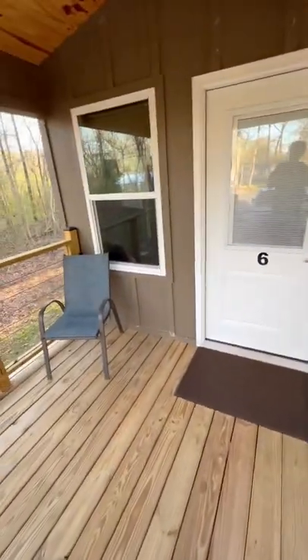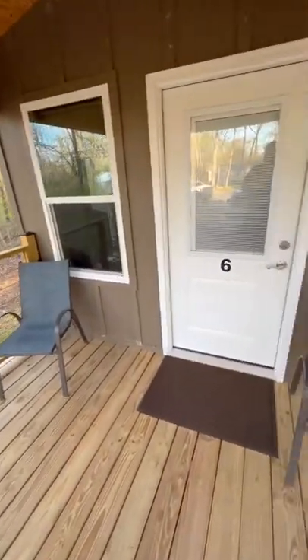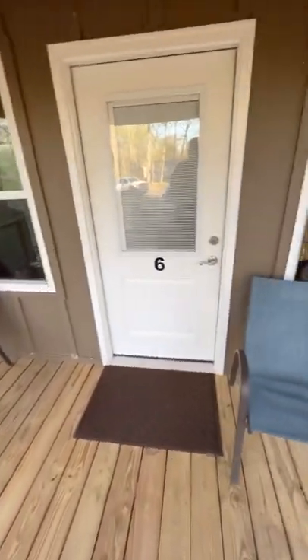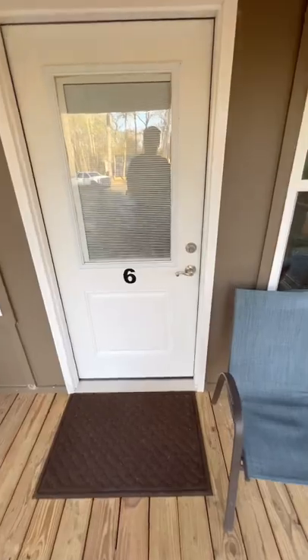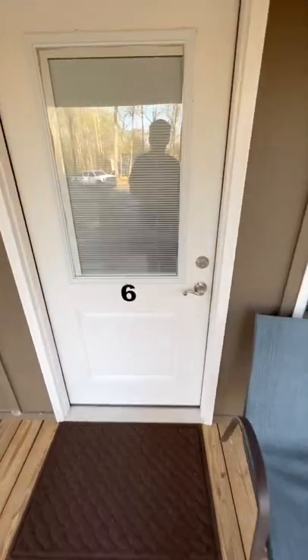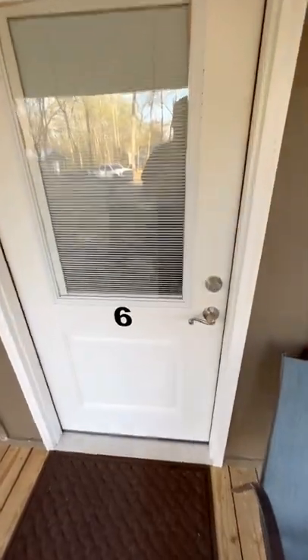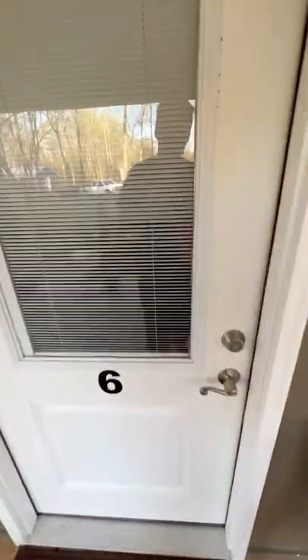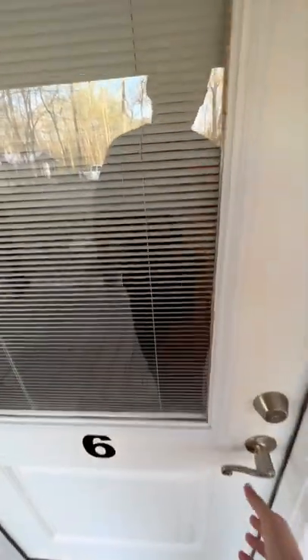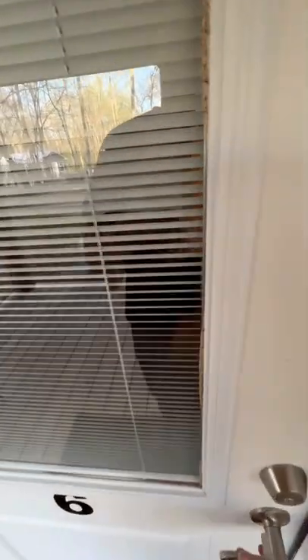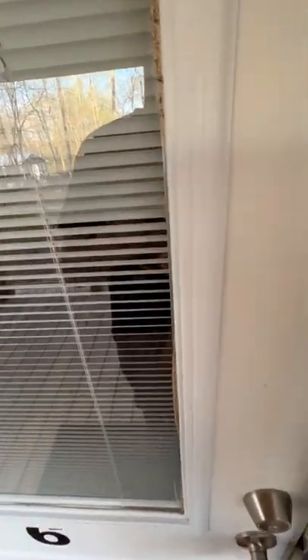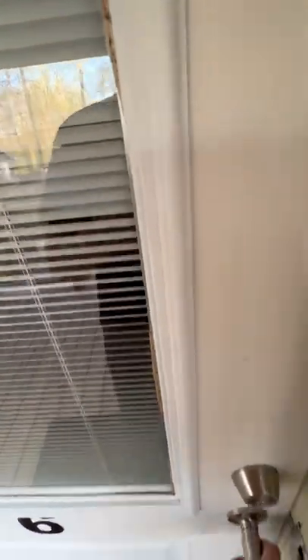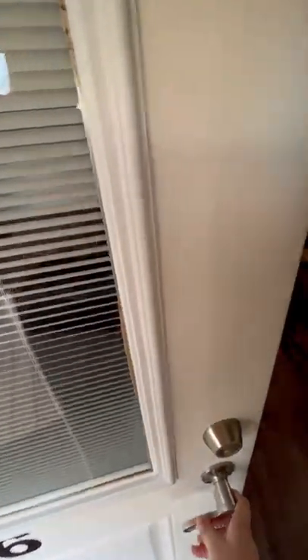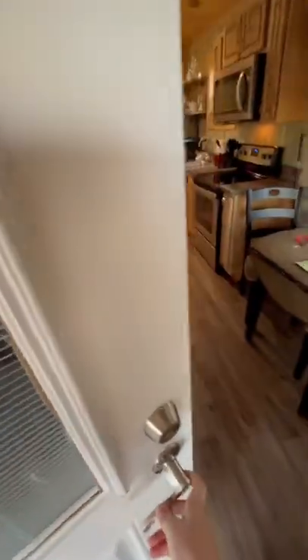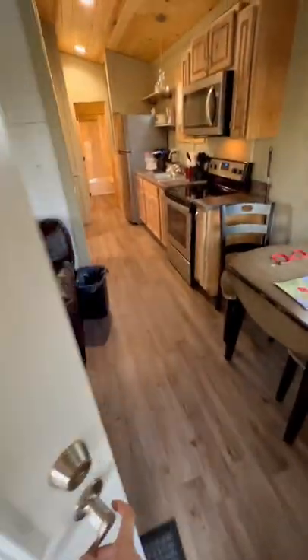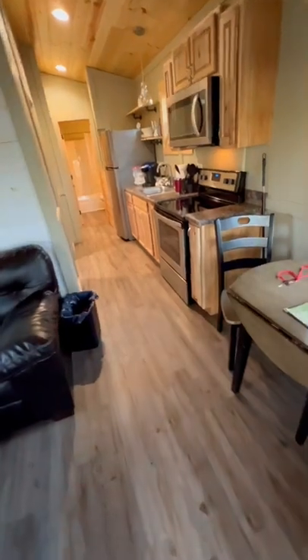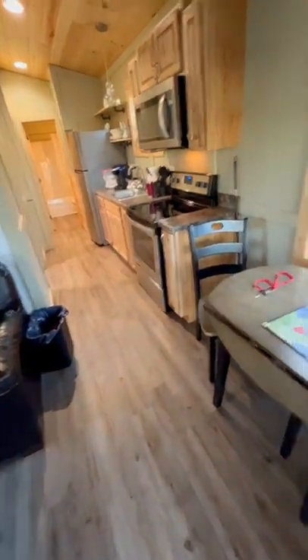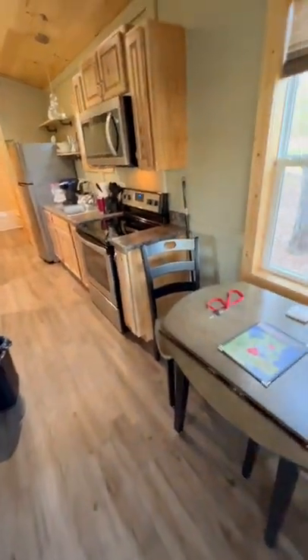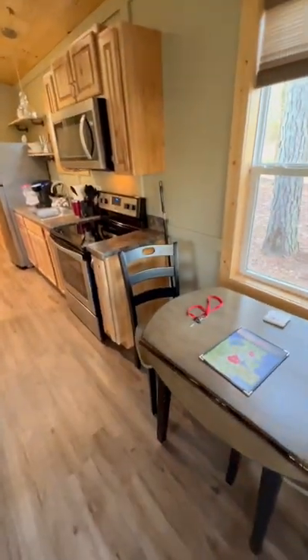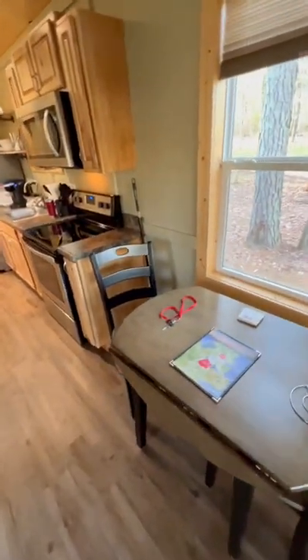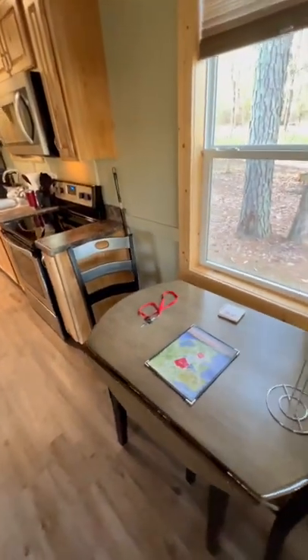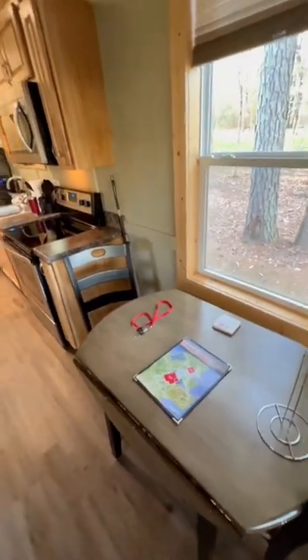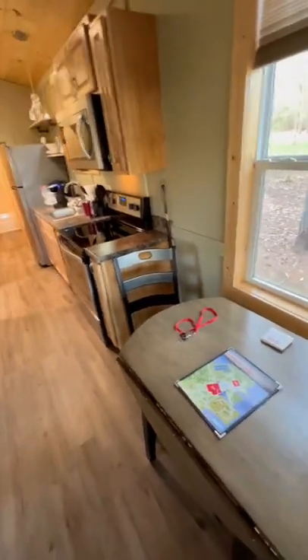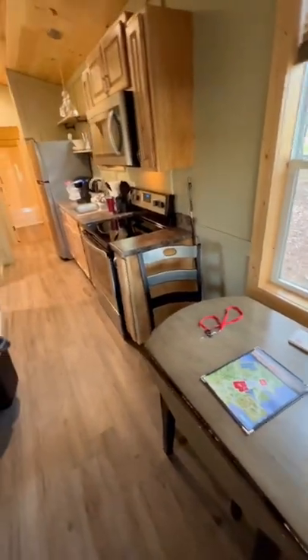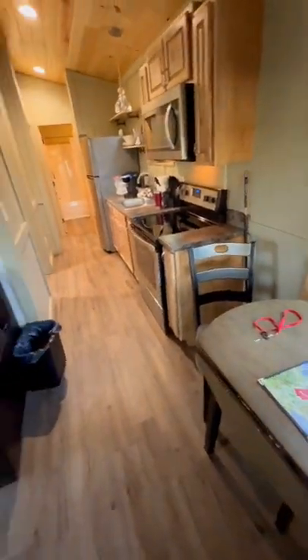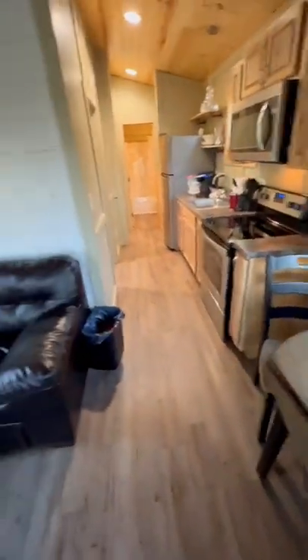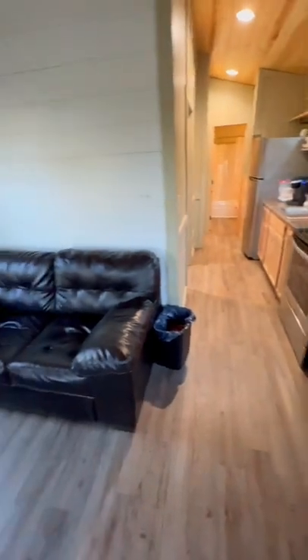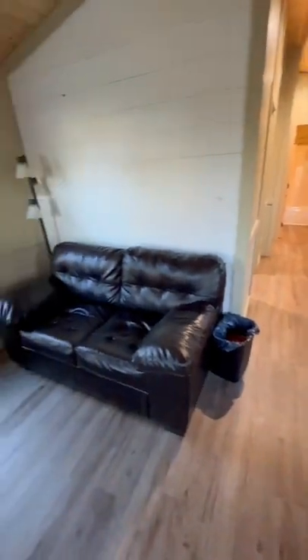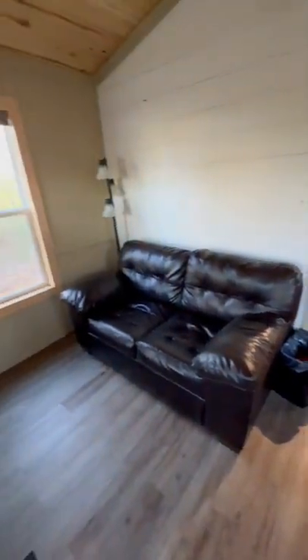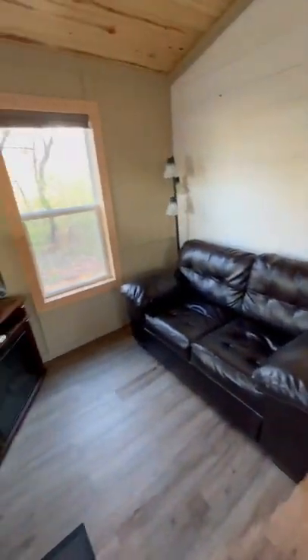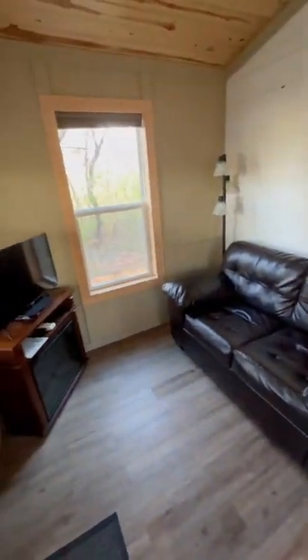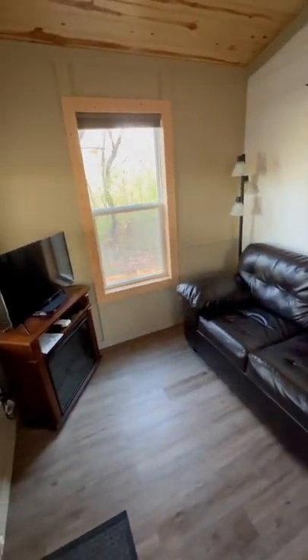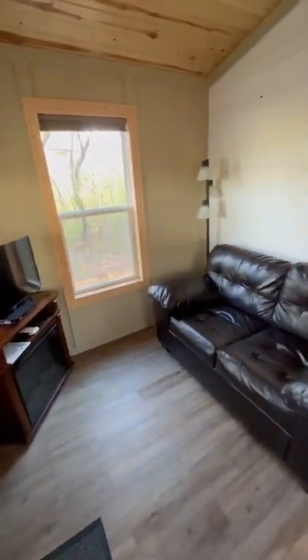We found these cabins online. They're fairly new and very clean. They offer 12 cabins. As you can see, as we open up the door, it's a nice living room, a nice table. It's got a full kitchen and this also offers two bedrooms.